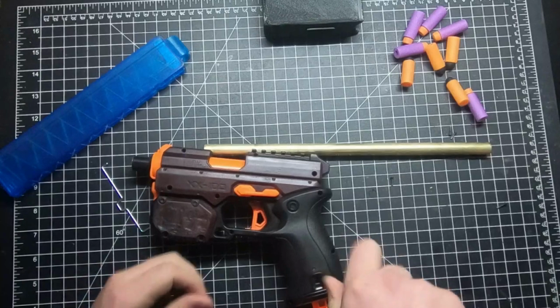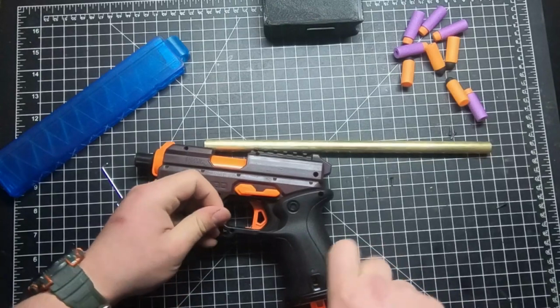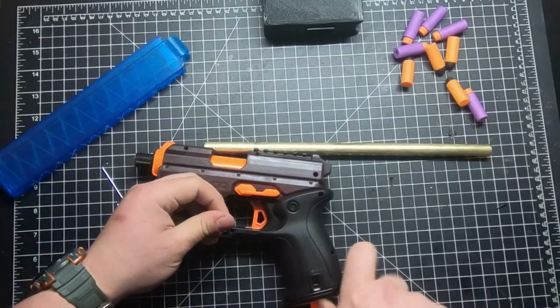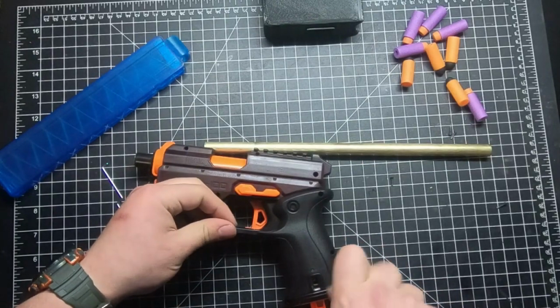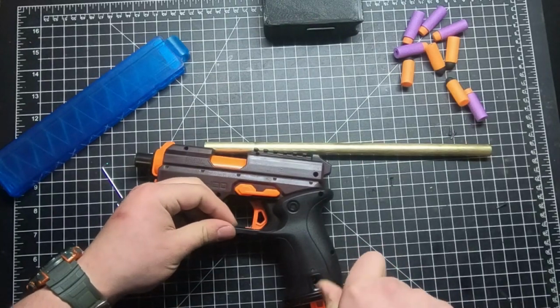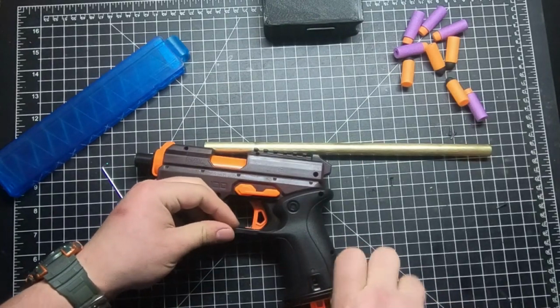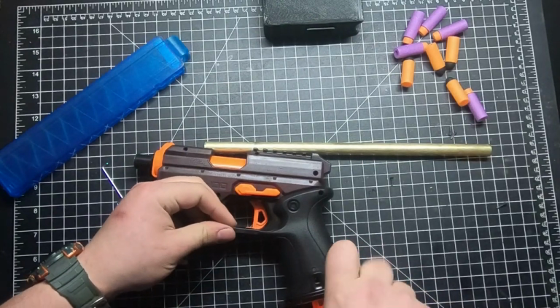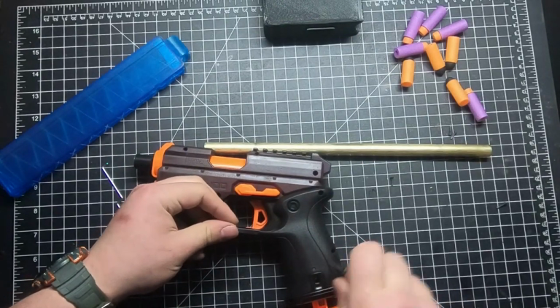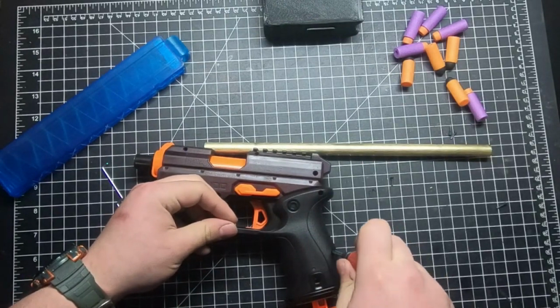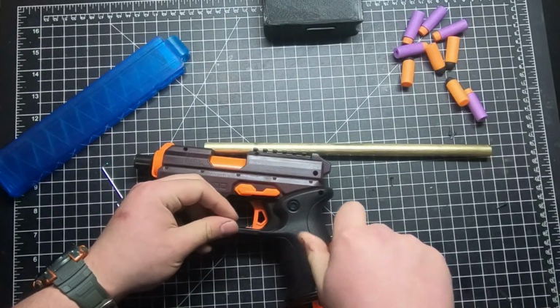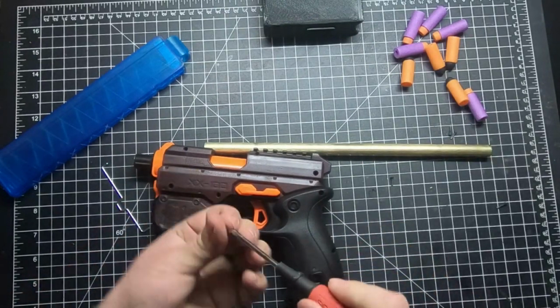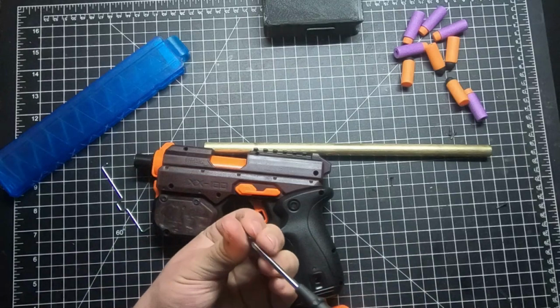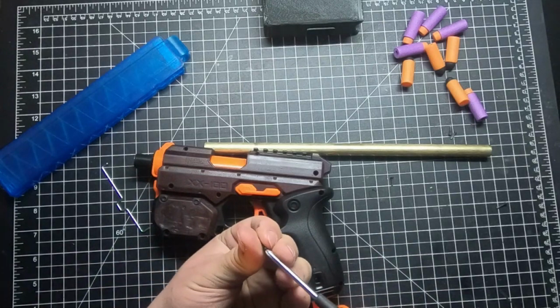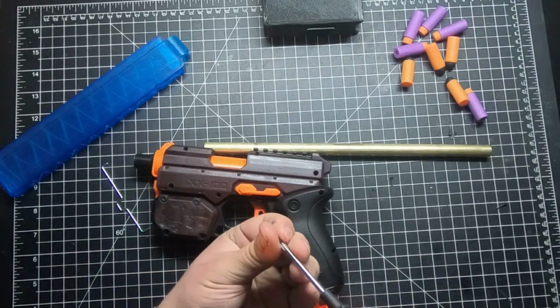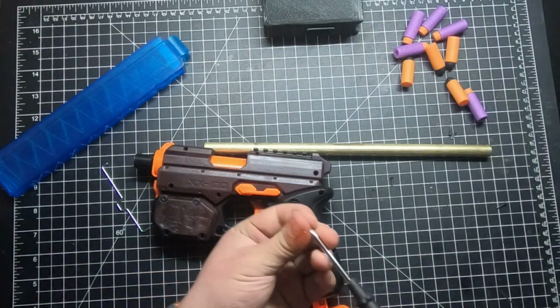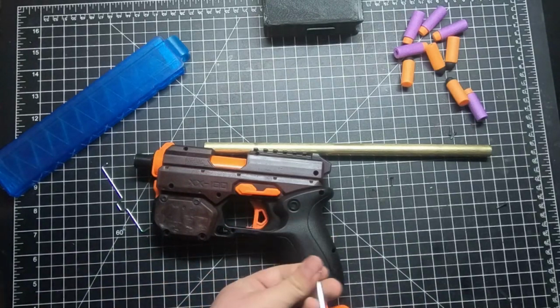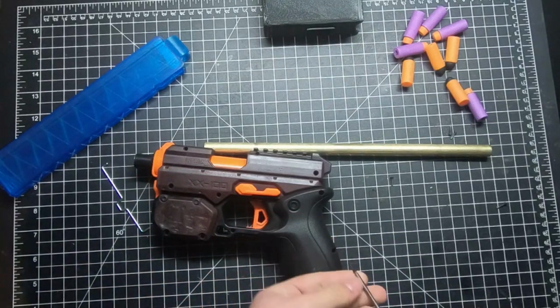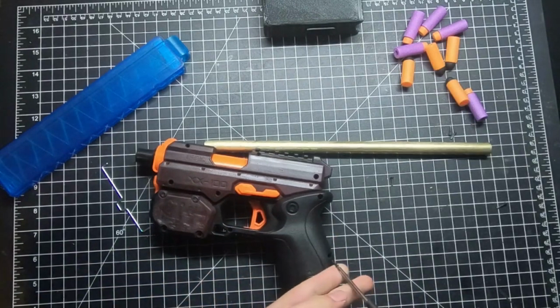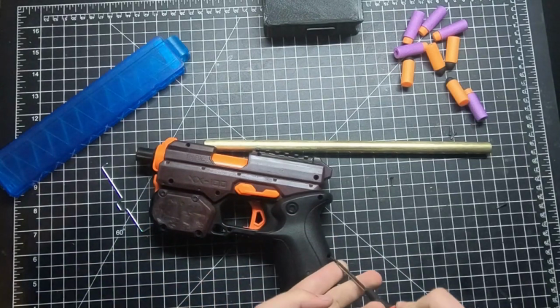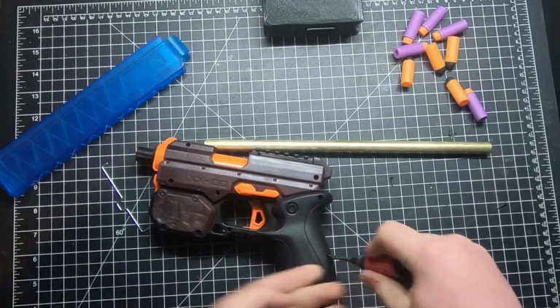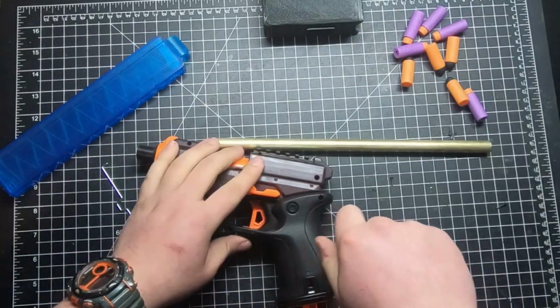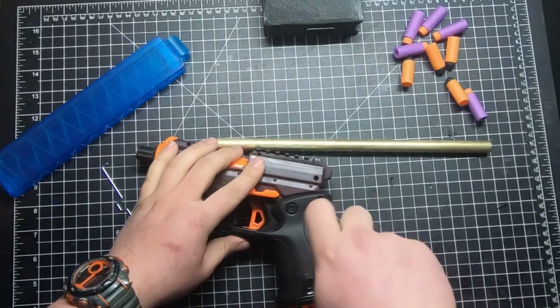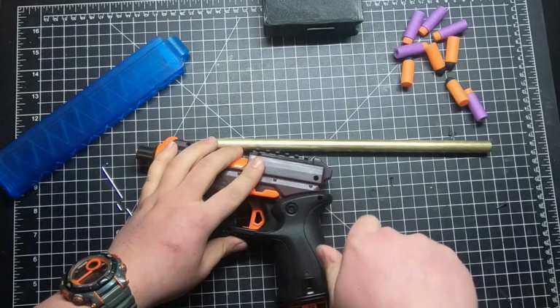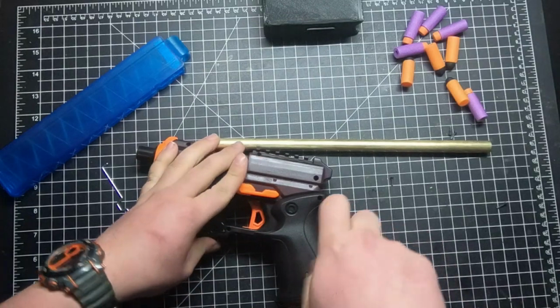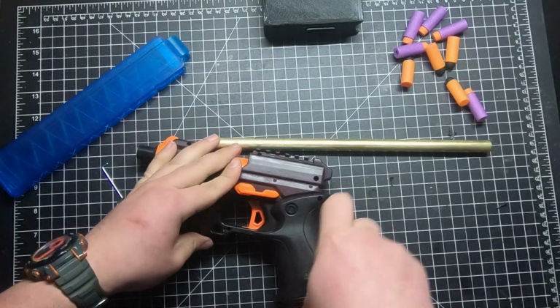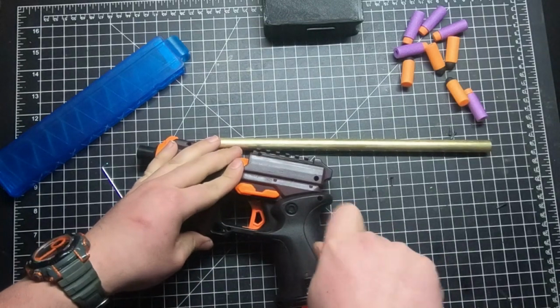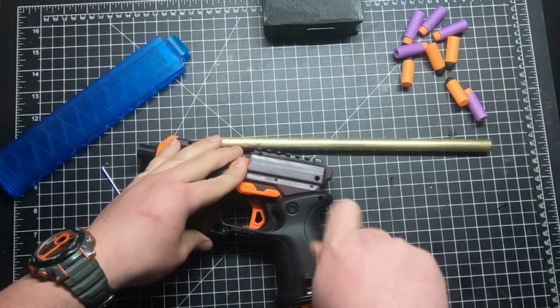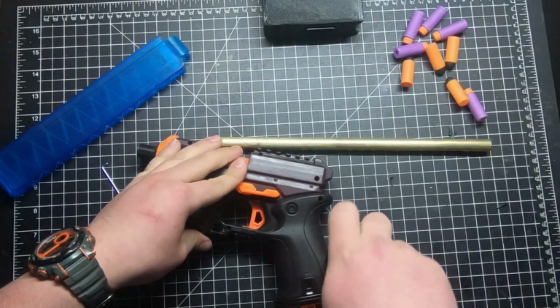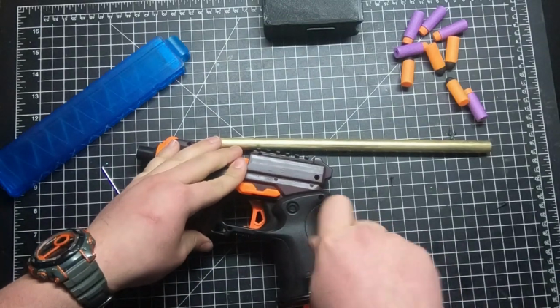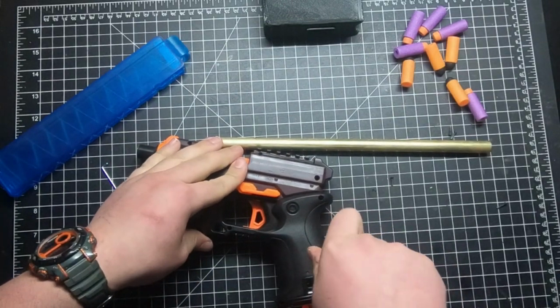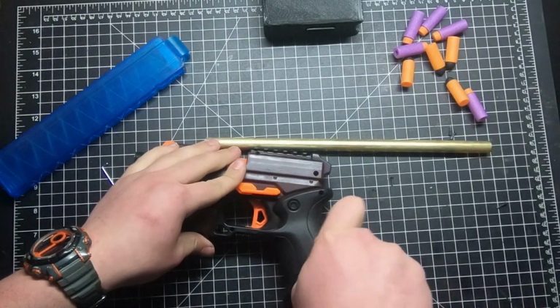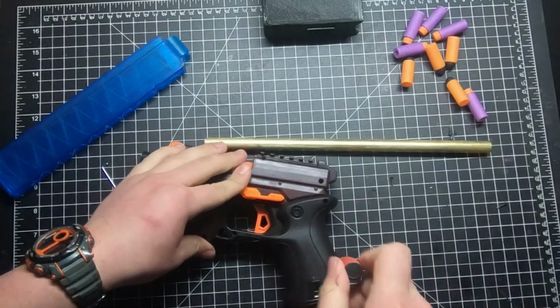I don't even know the exact role I'd use this in - it'd be a fun primary, or also a great secondary for outdoor wars. Sort of like the Mauser fire but a Knockout.